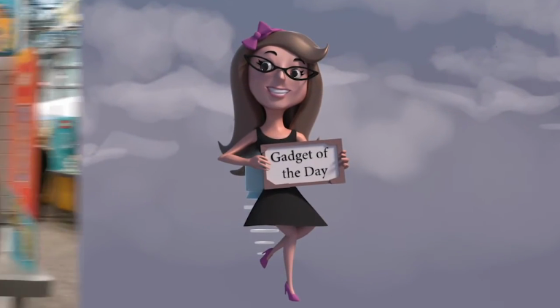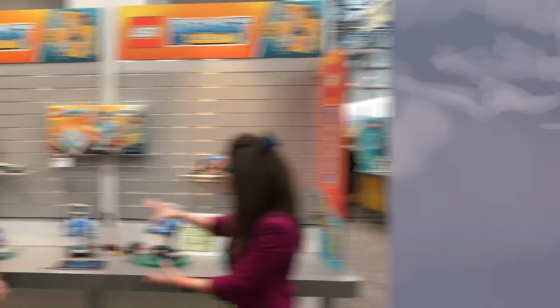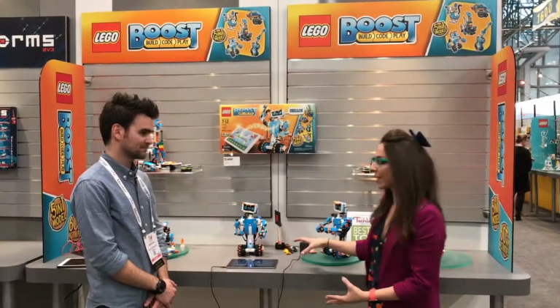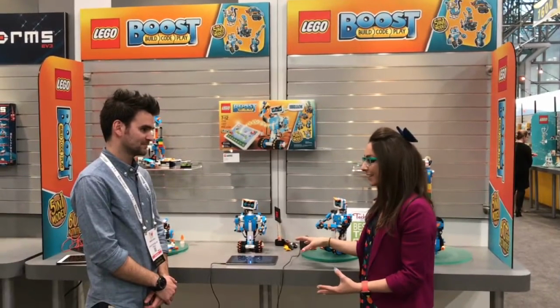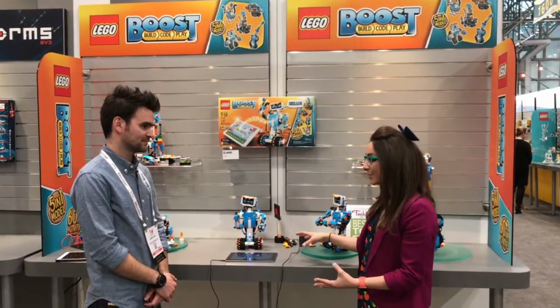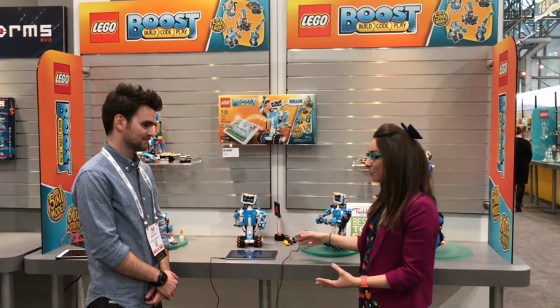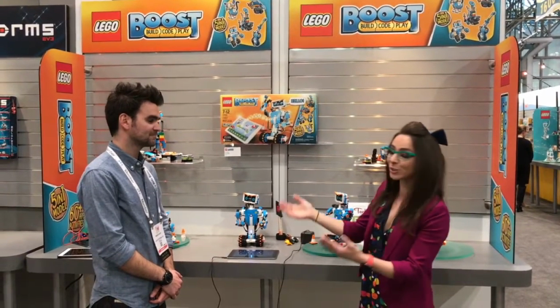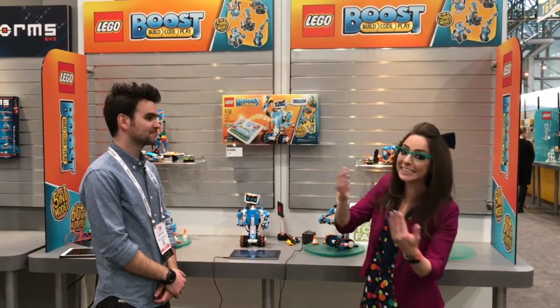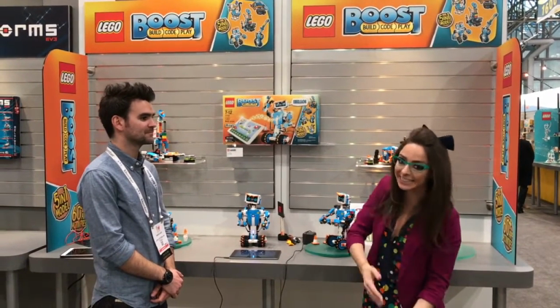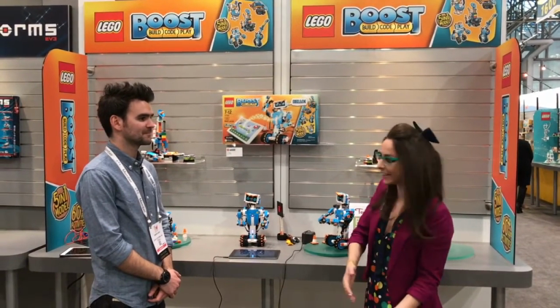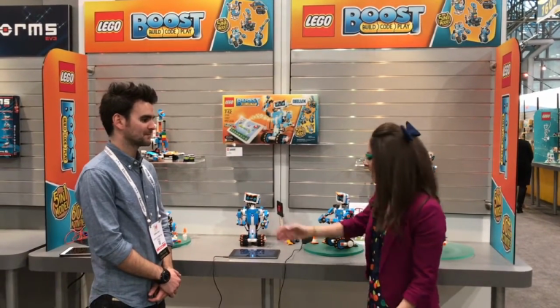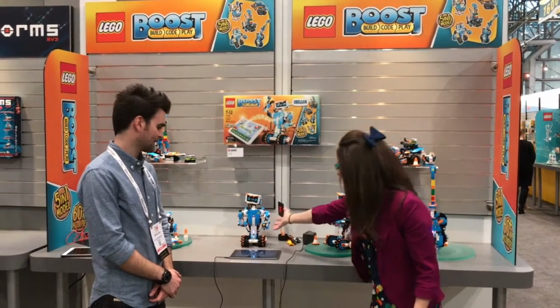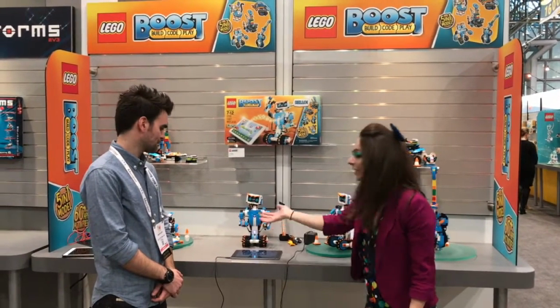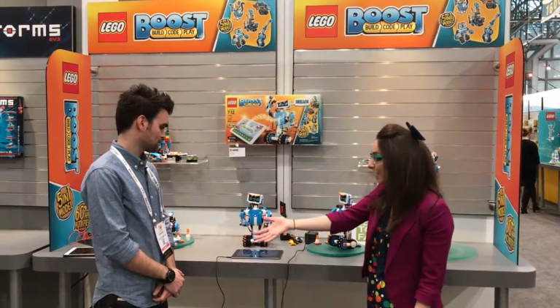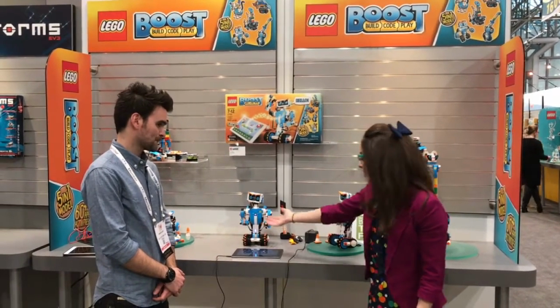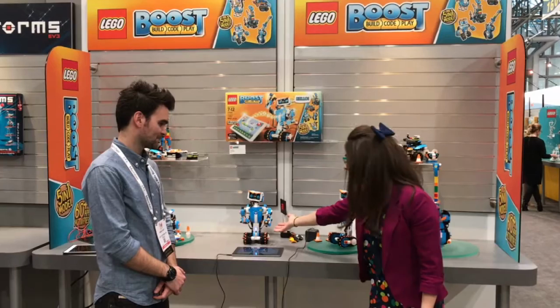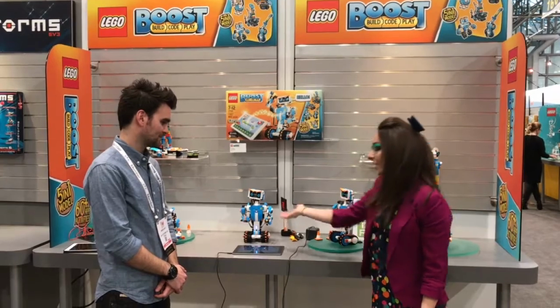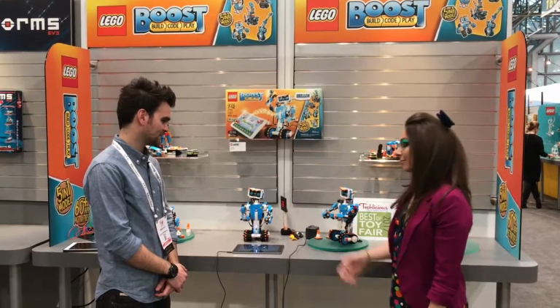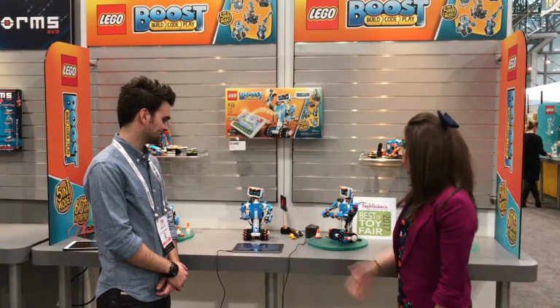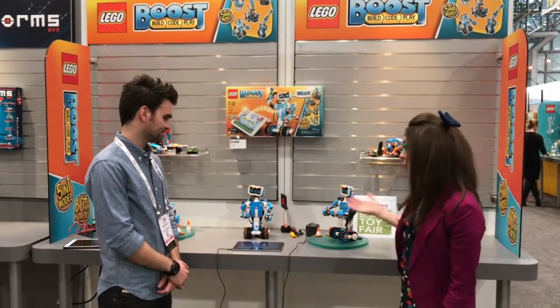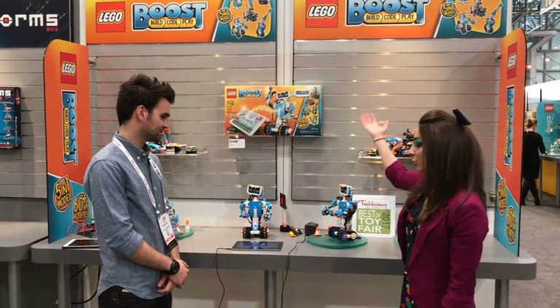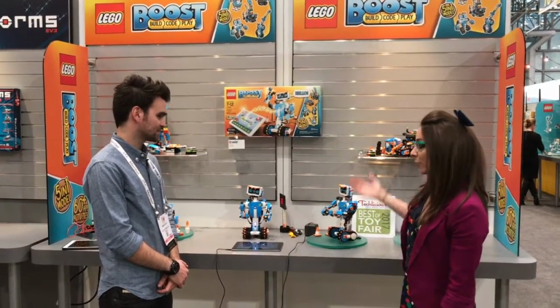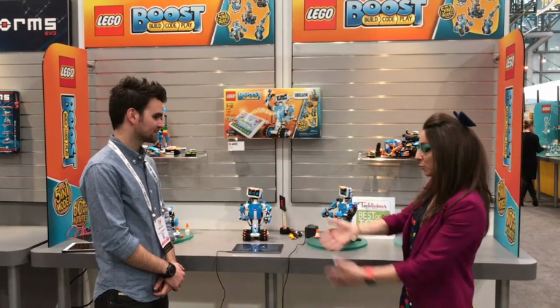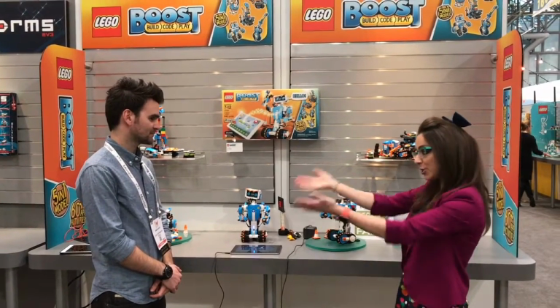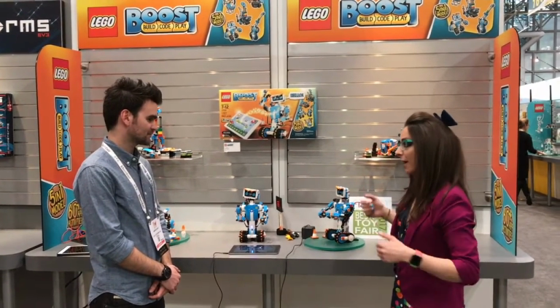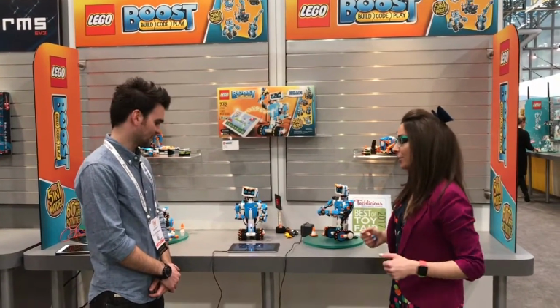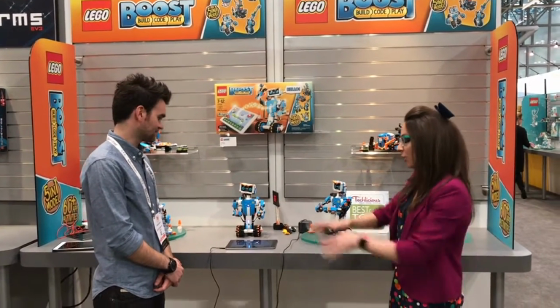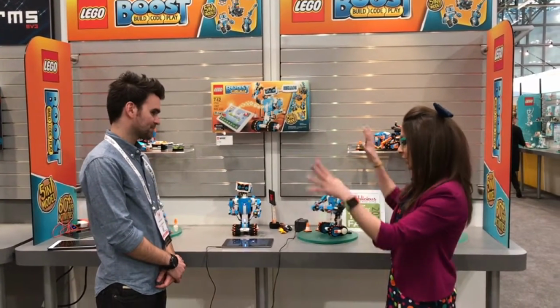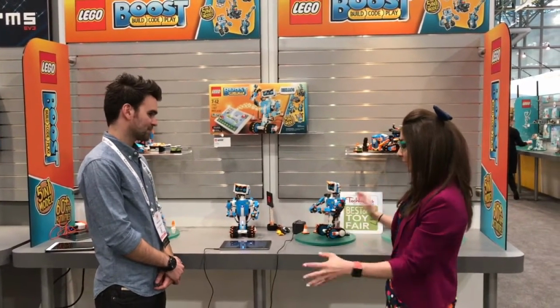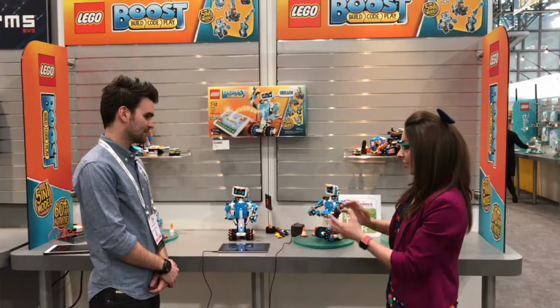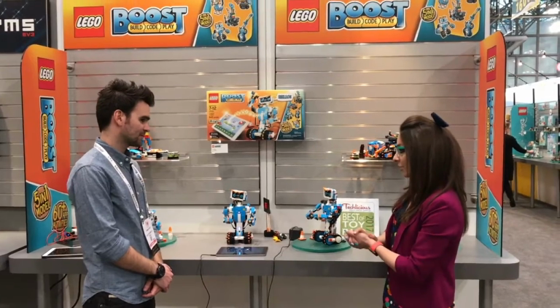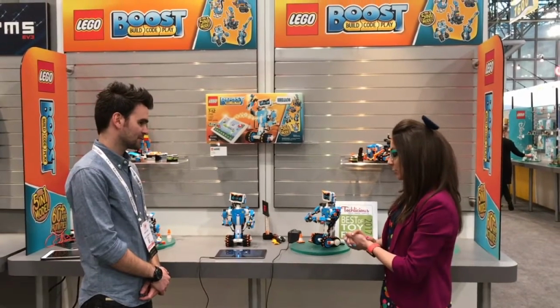This is something I got a little sneak peek on before CES. Joining us is Vernie, one of the many robots that you can make with Lego Boost. You take it away because you are the champion of all things Lego Boost.